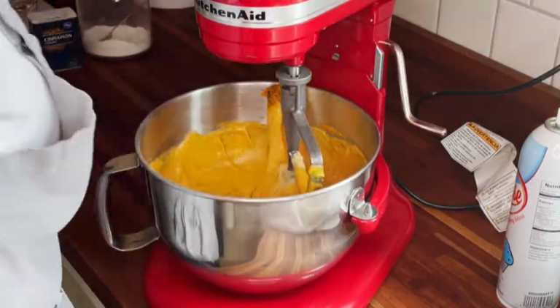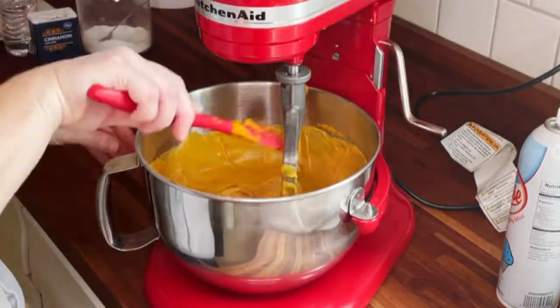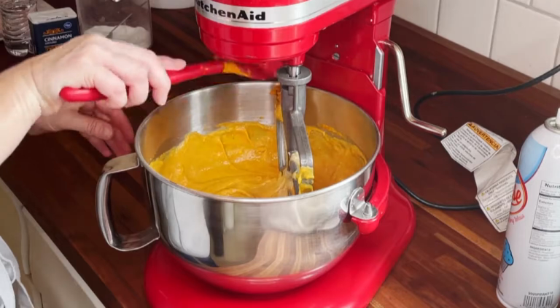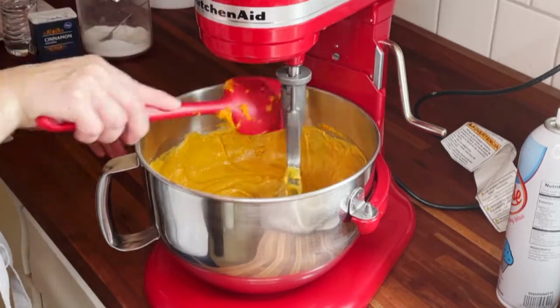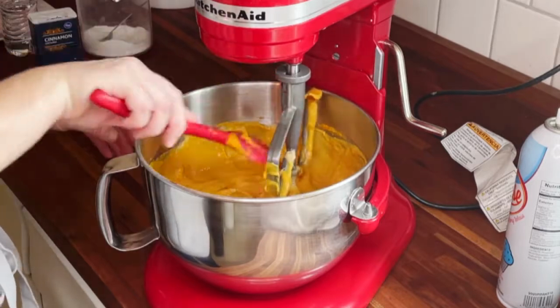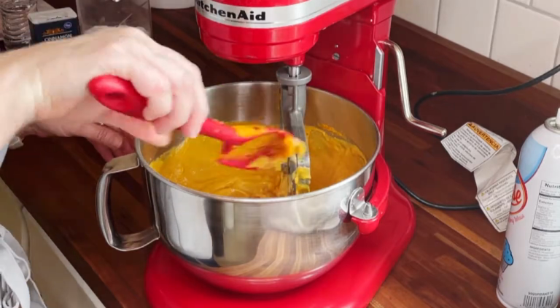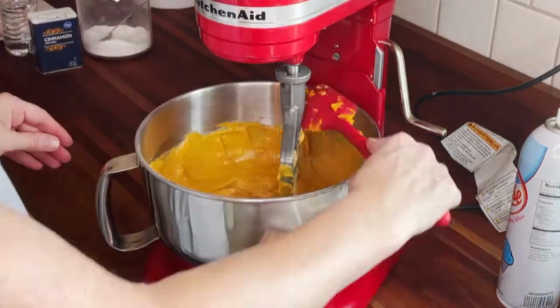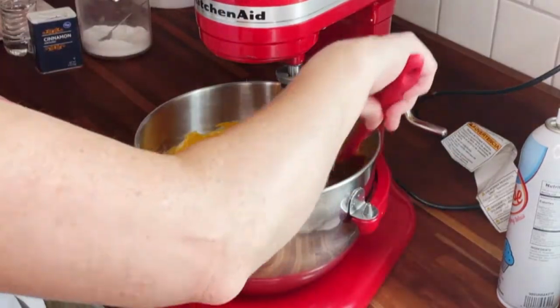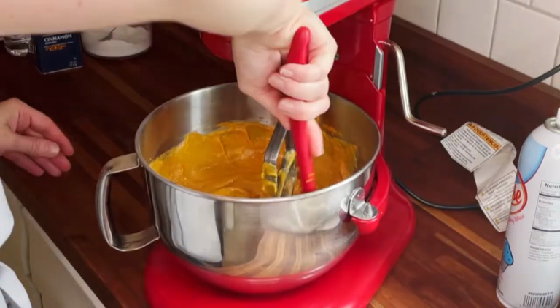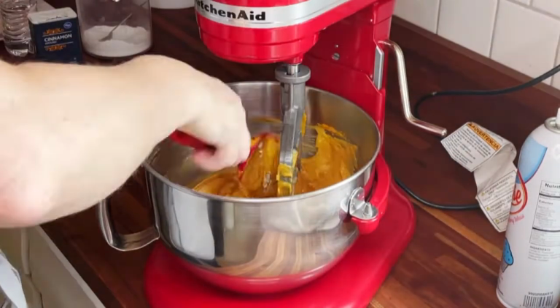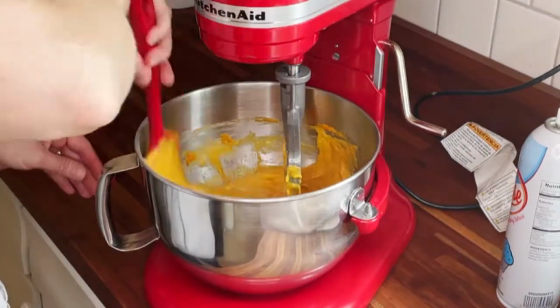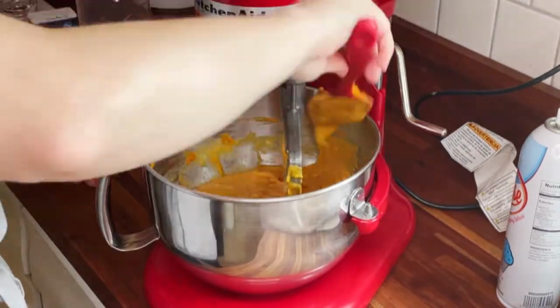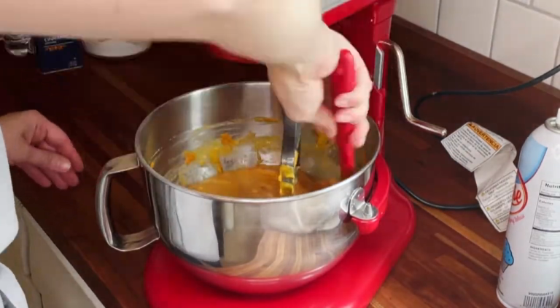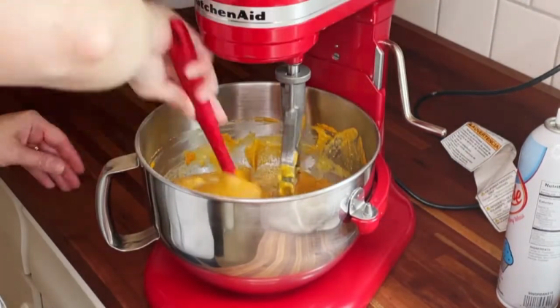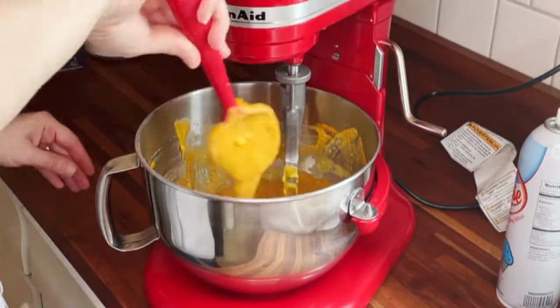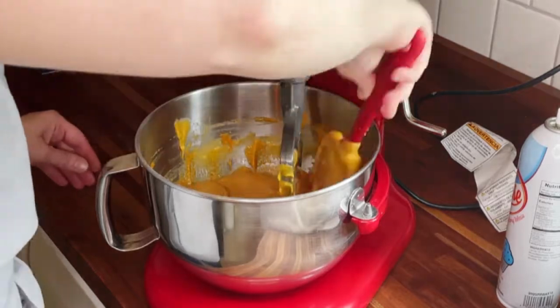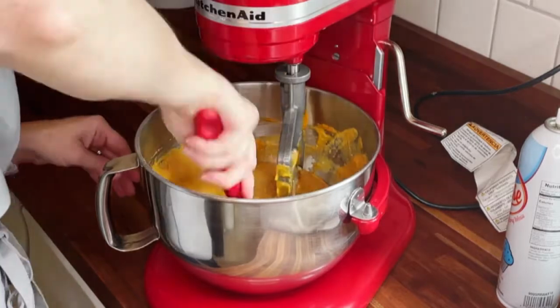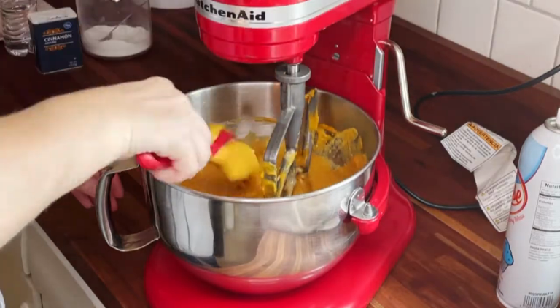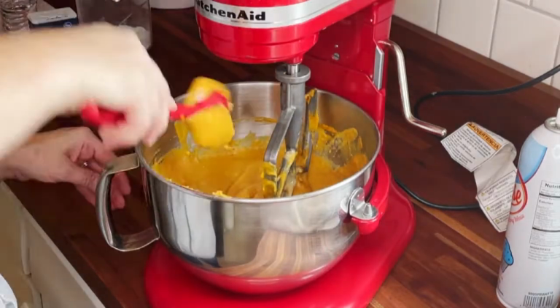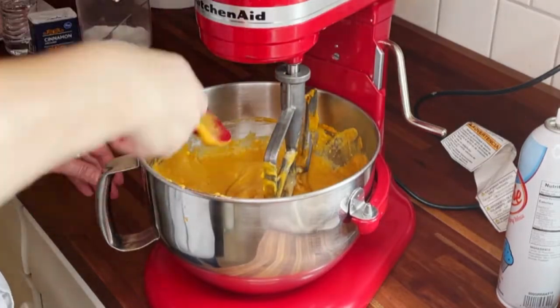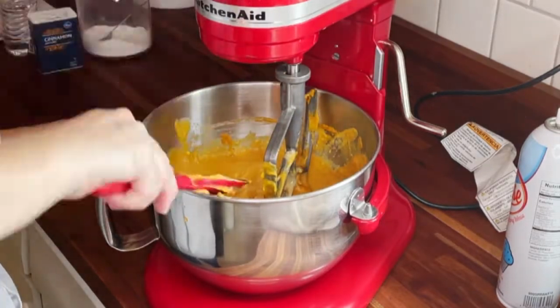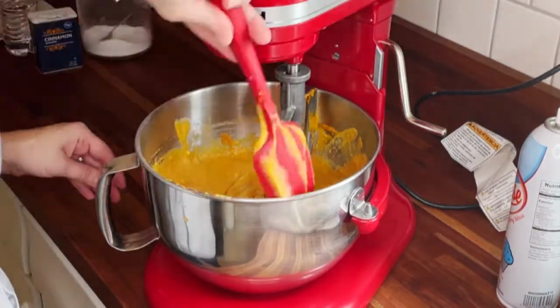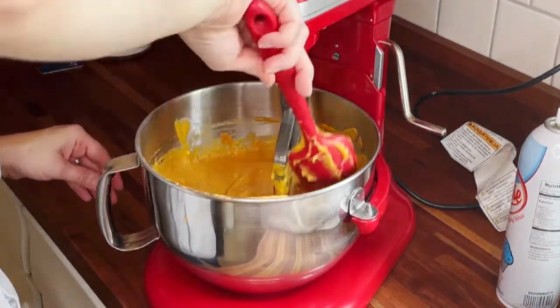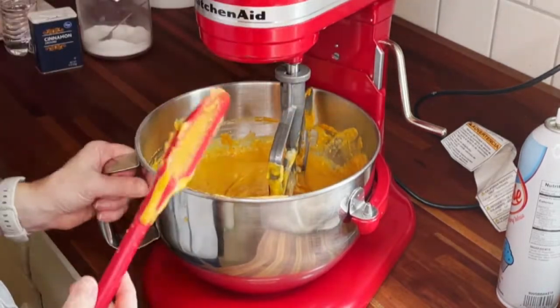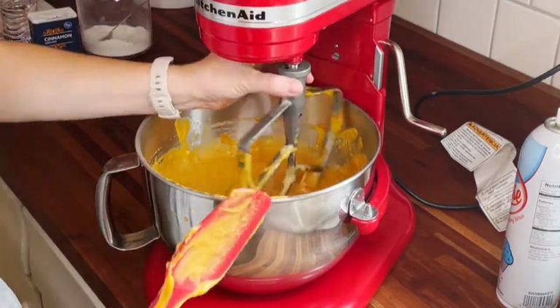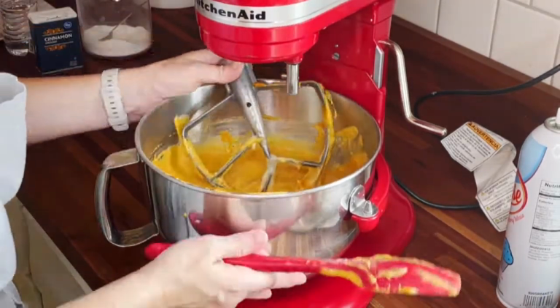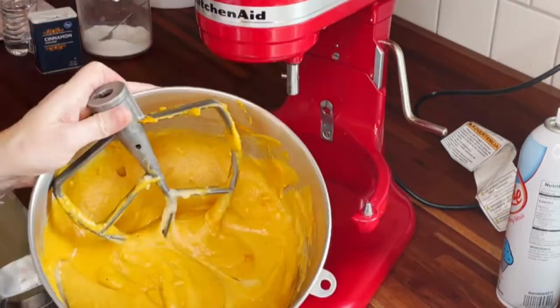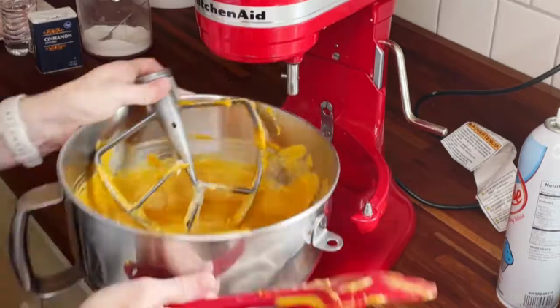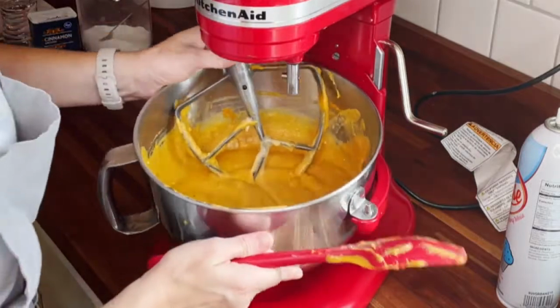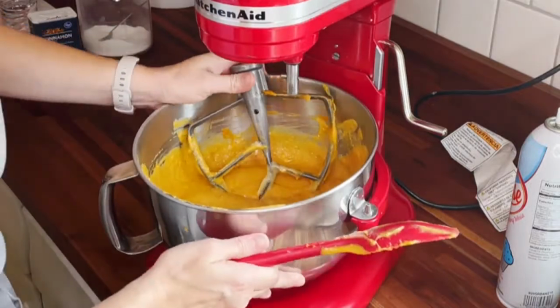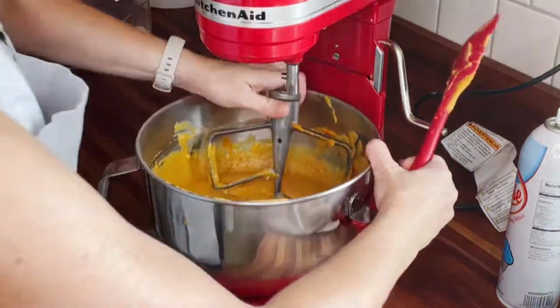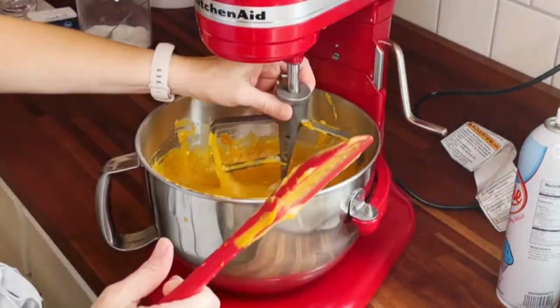You're gonna pop your bowl down like I'm doing here and really scrape it really well to make sure there's no dry ingredients stuck to the bottom of your mixing bowl, and then you're just gonna turn that back on to about medium-low speed and let that go for a minute to make sure everything is completely incorporated.